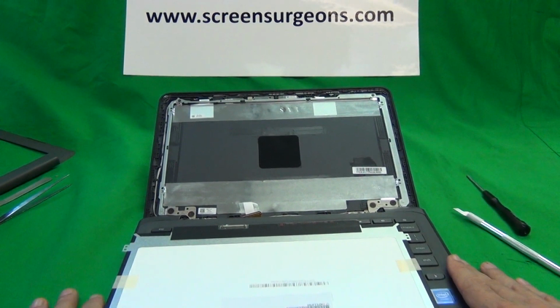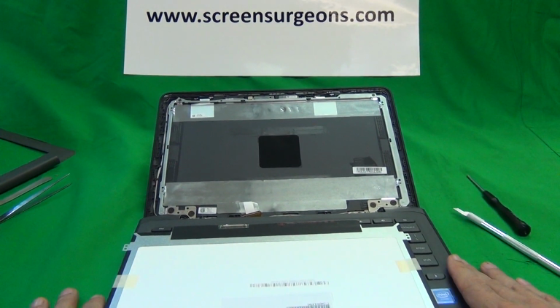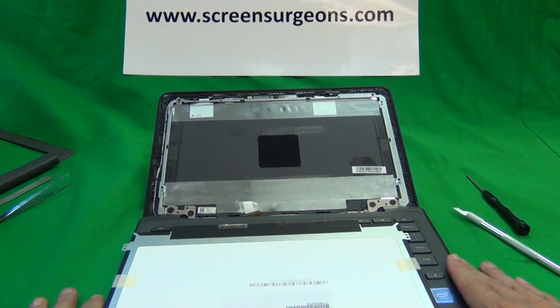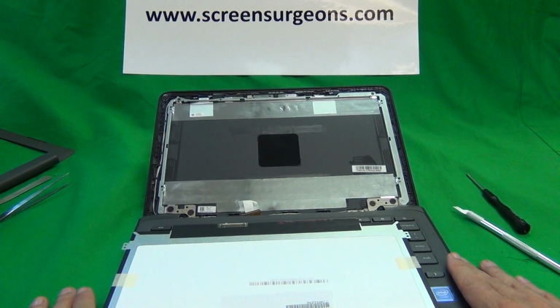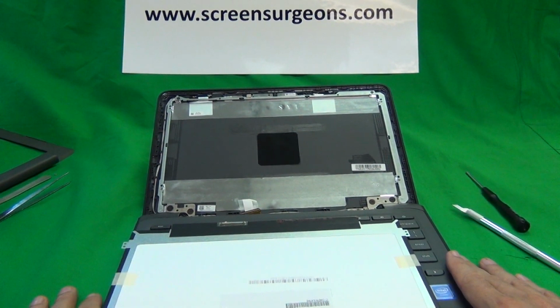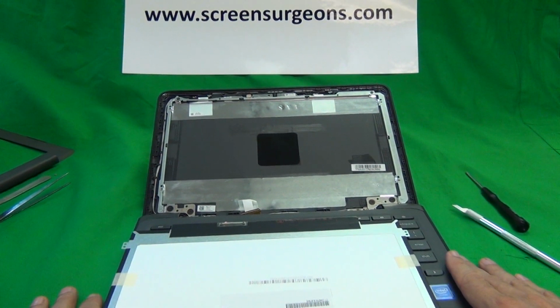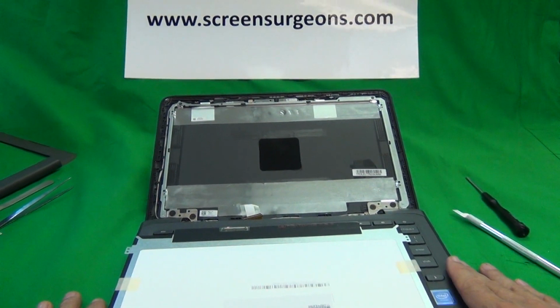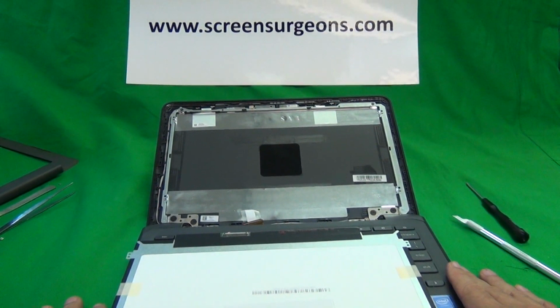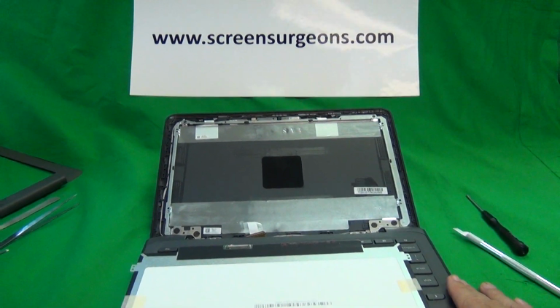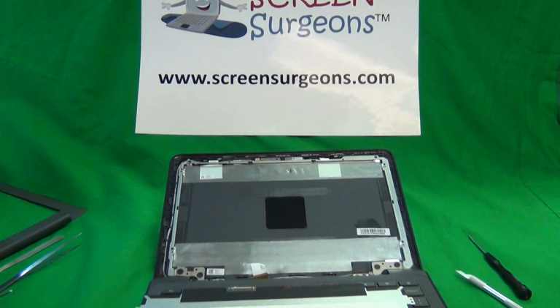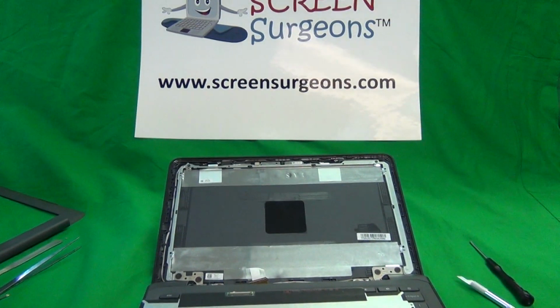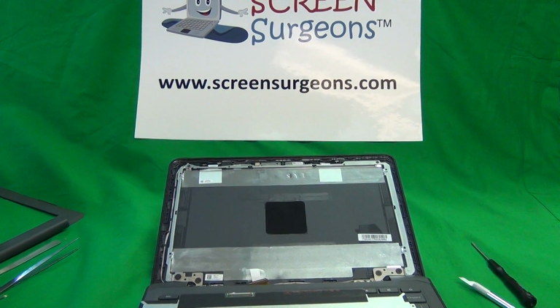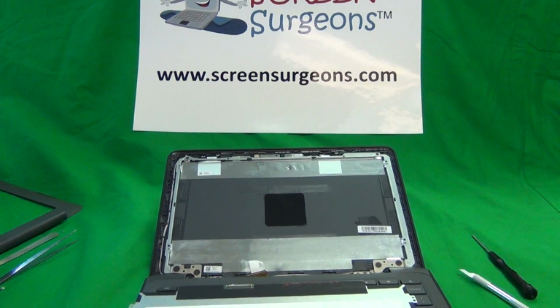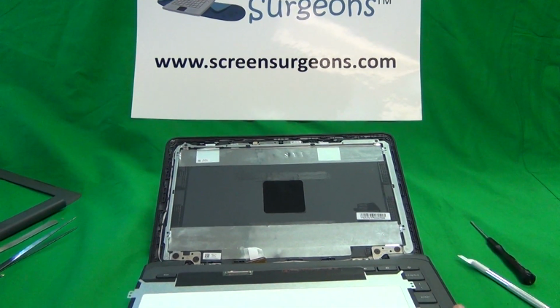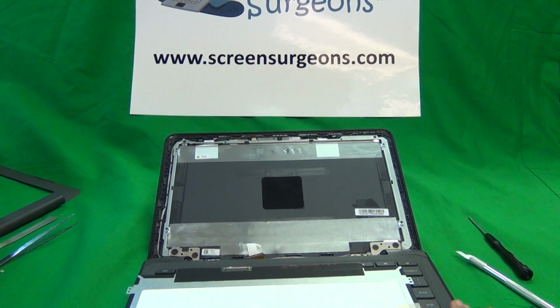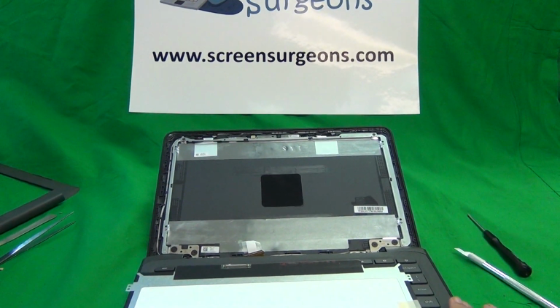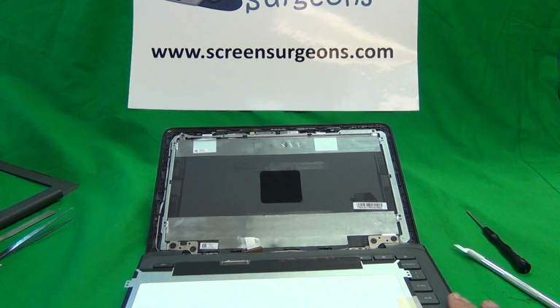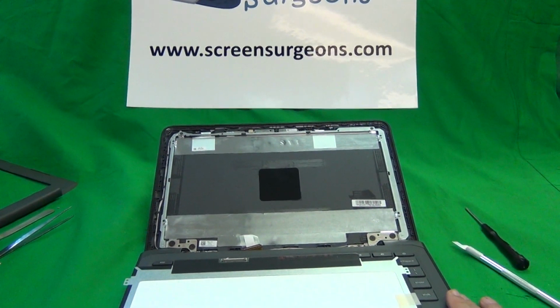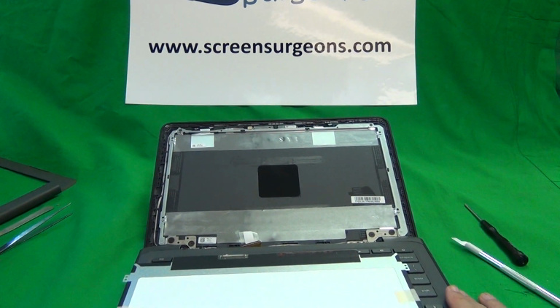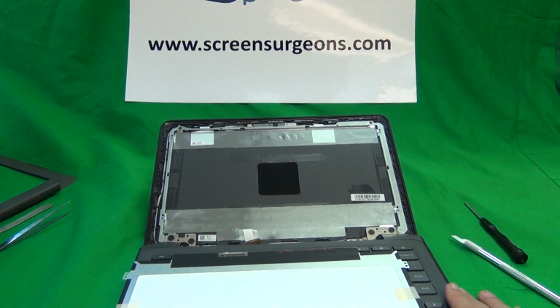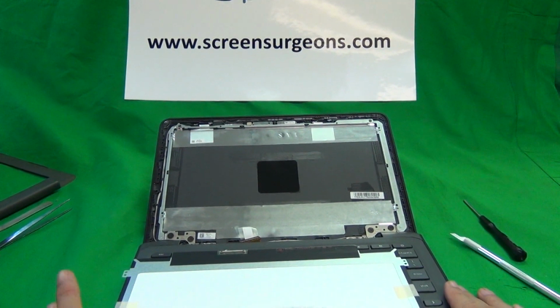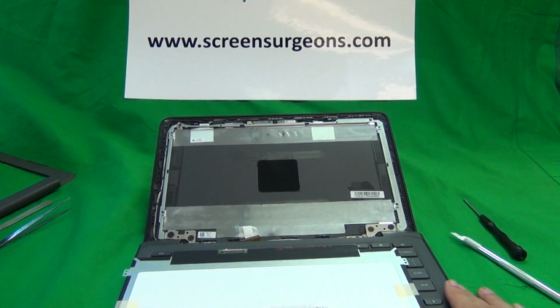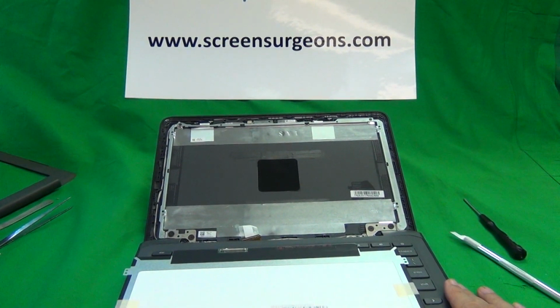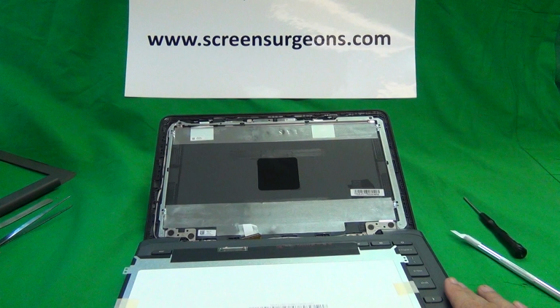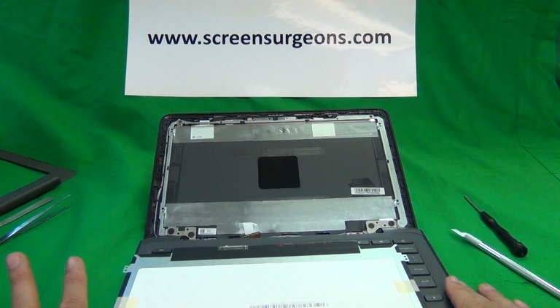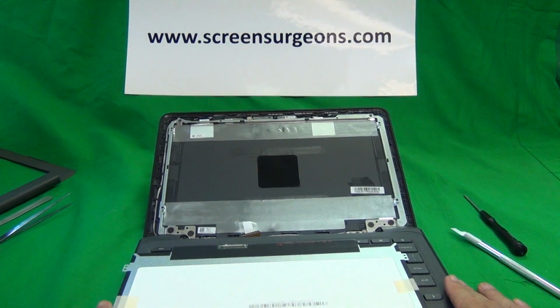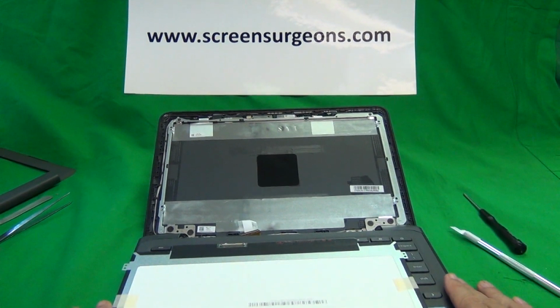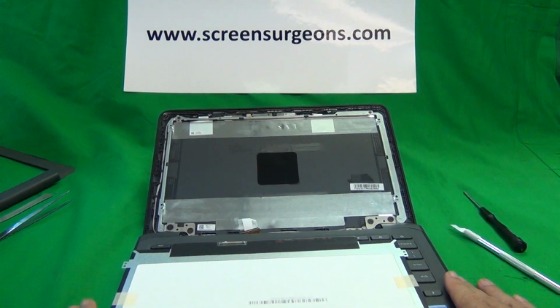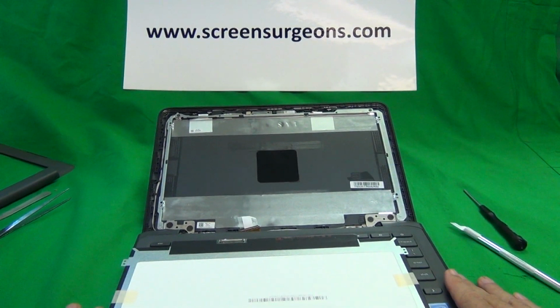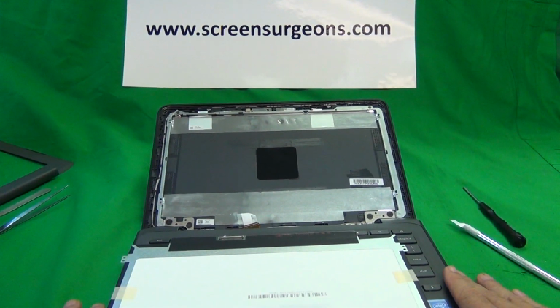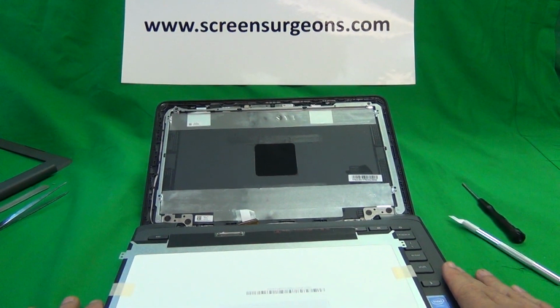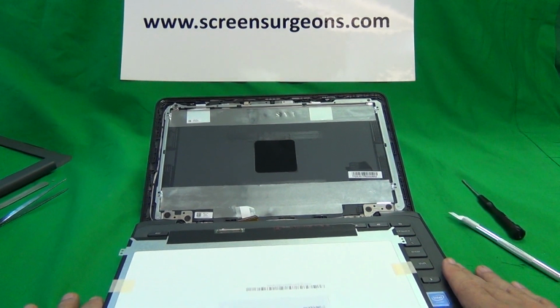On the website there will be a short form for you to fill out which will guide you to buy the right screen online. If you are working with a school district, there's a link at the top of our website that says 'Schools' and there will be a separate form for you to fill out.